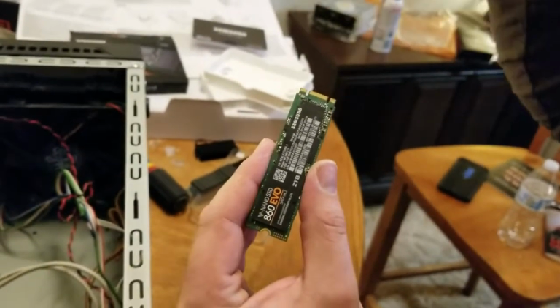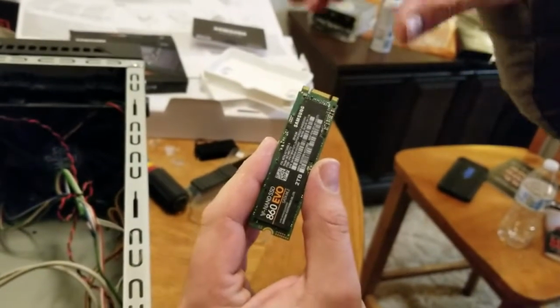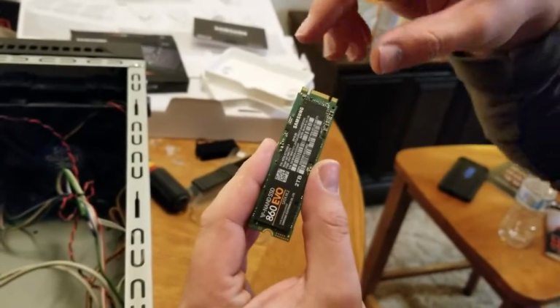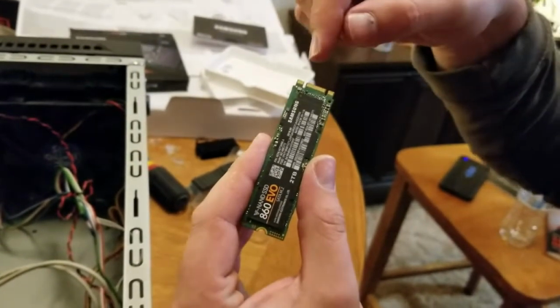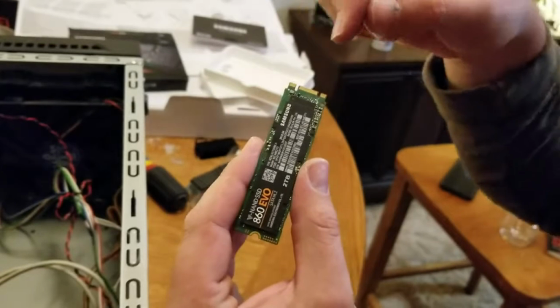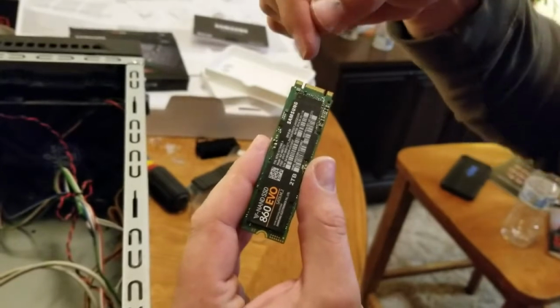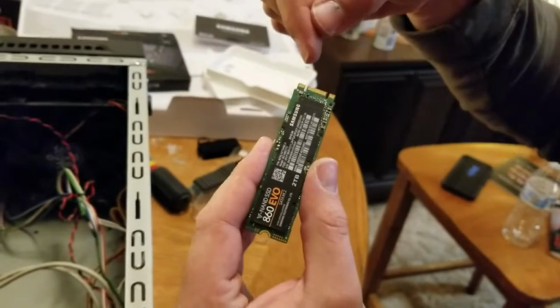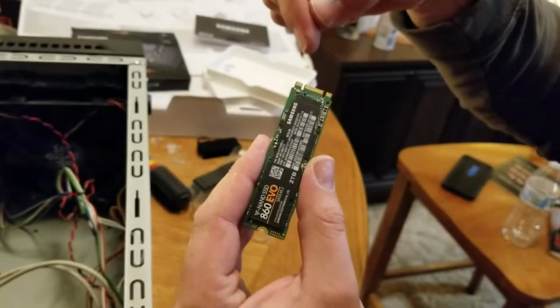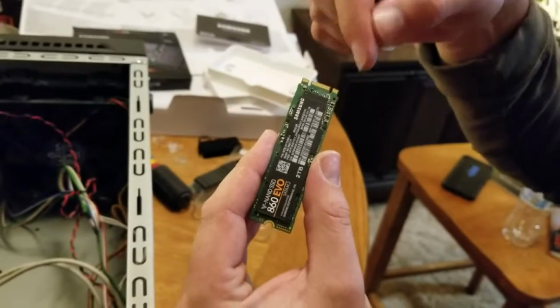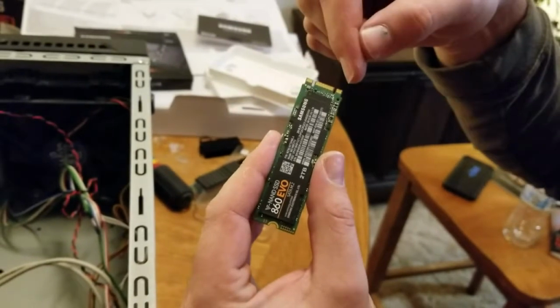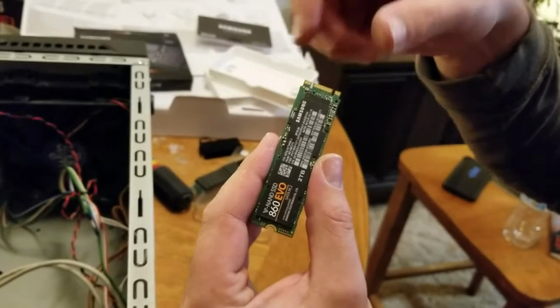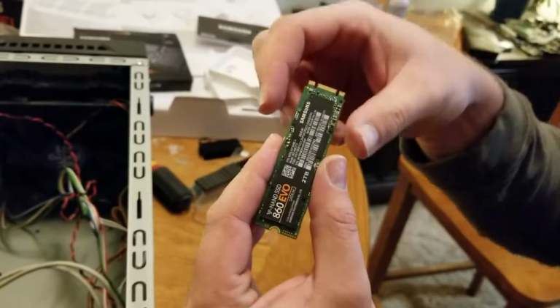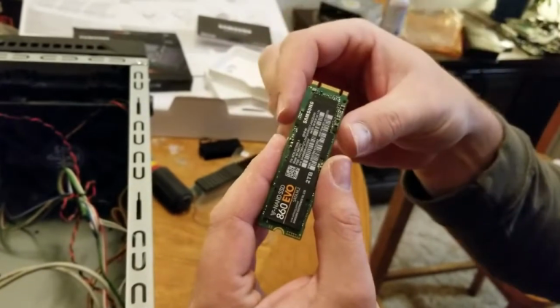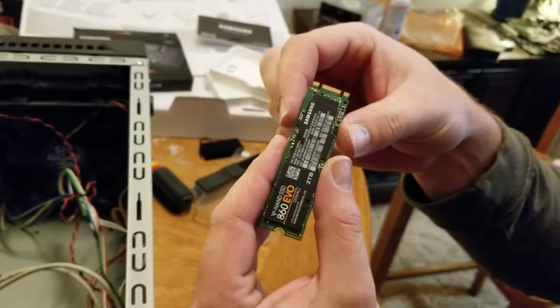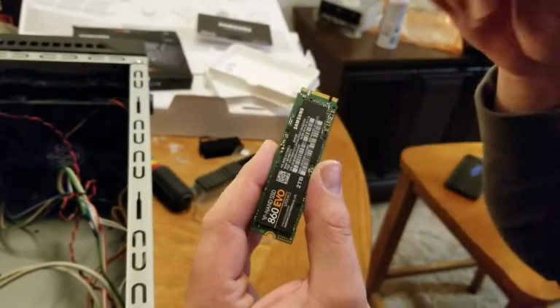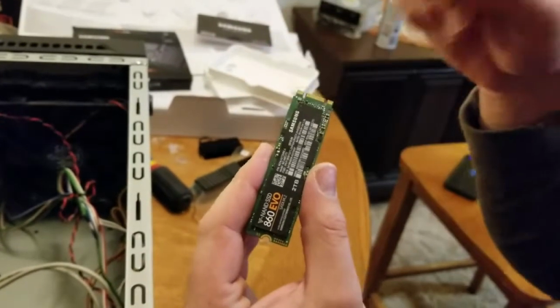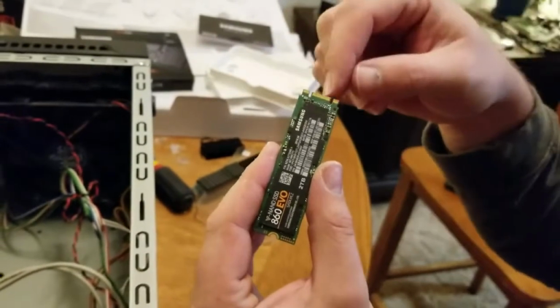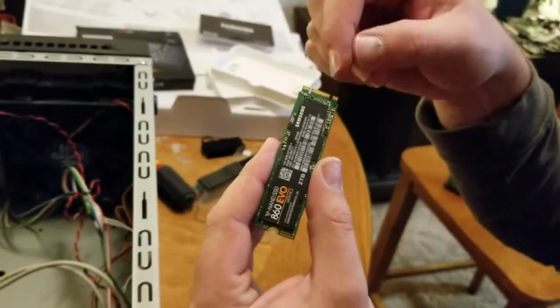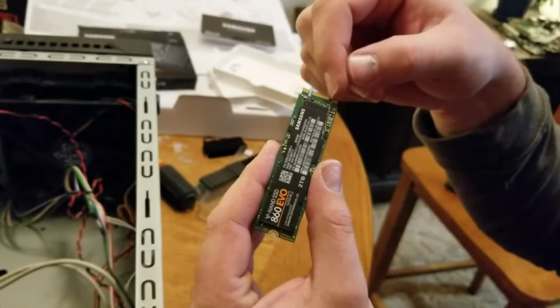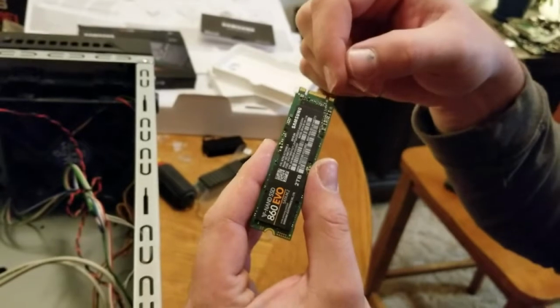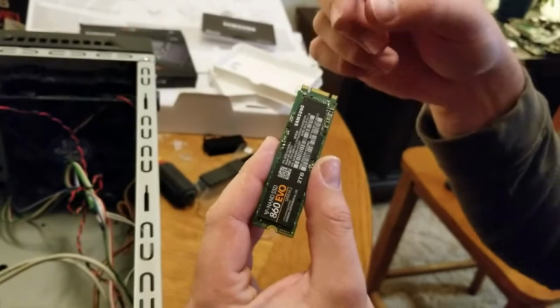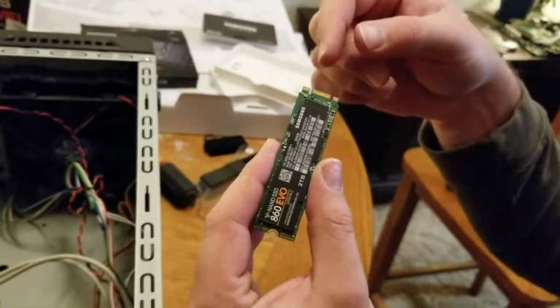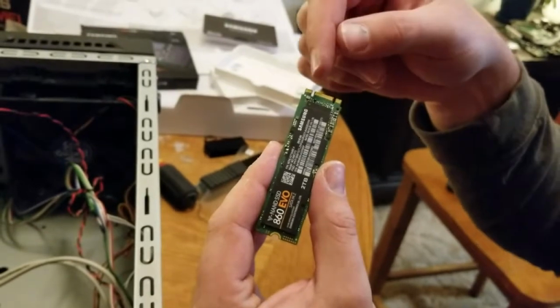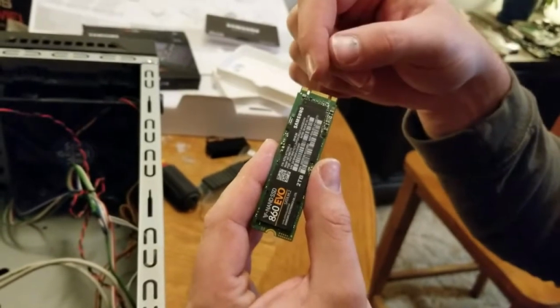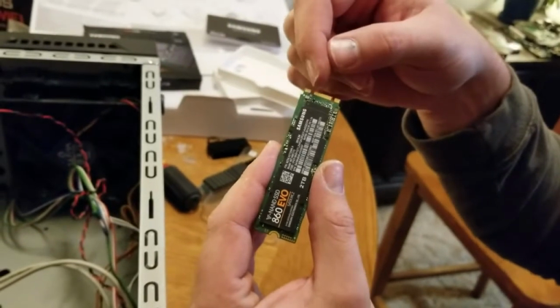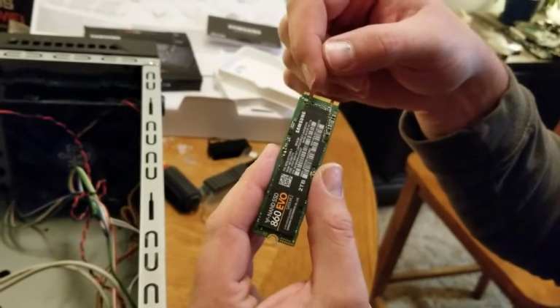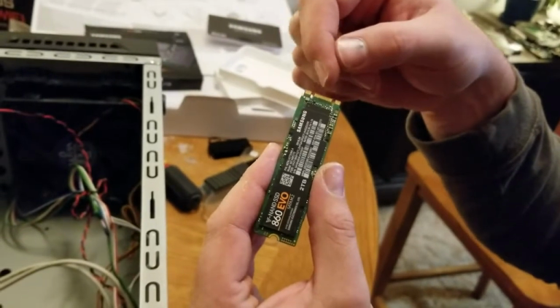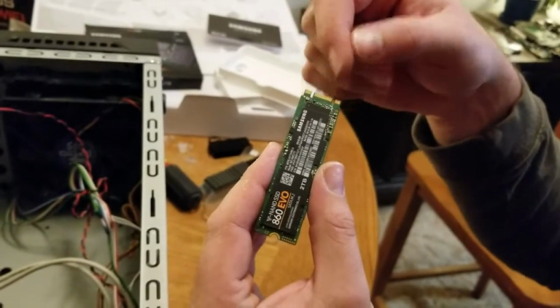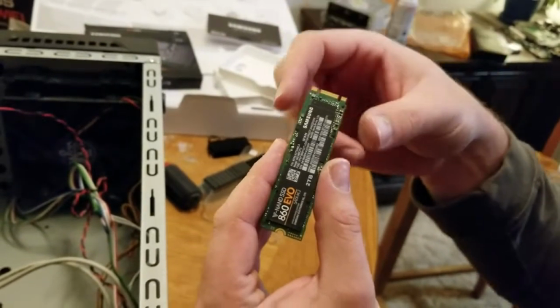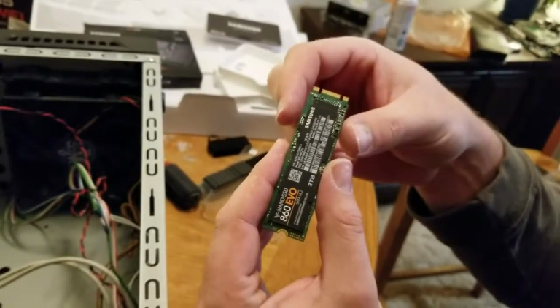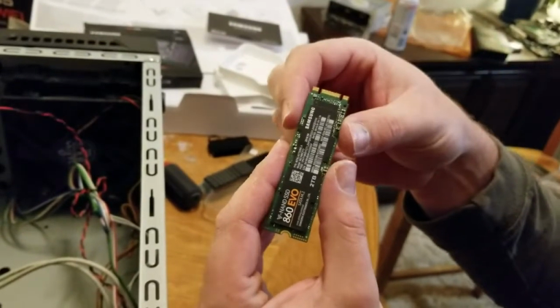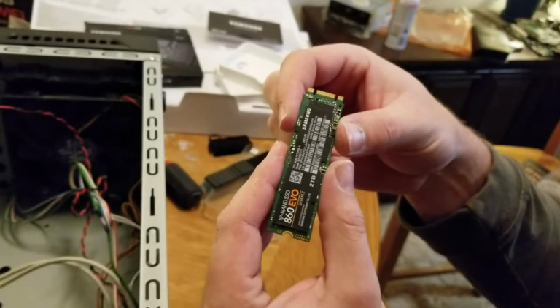I found out that the reason why this SATA has a notch here and a notch here is not because the M.2 connector has two notches — they usually don't. It's that some have it in the top and some have it in the bottom for SATA, not NVMe. NVMe only has it in the bottom, but SATA can be interchangeable between top and bottom for some of their setups.